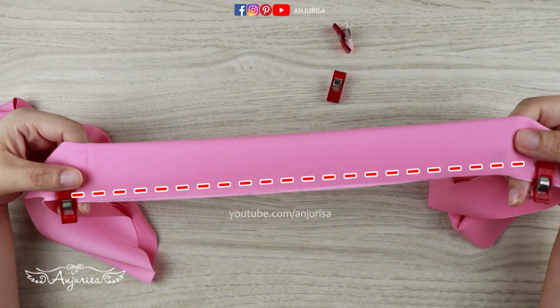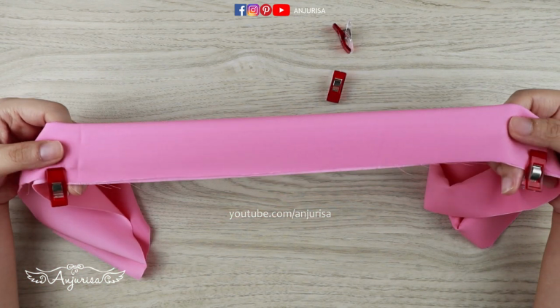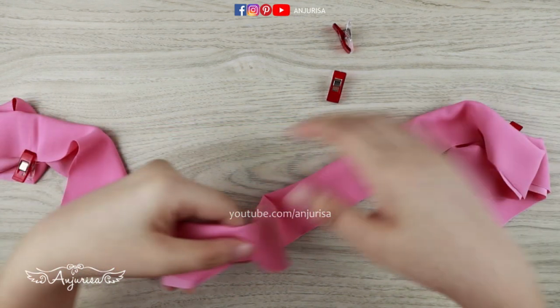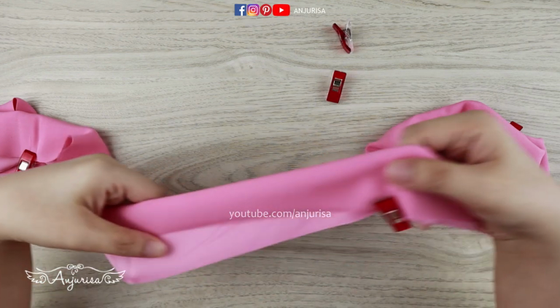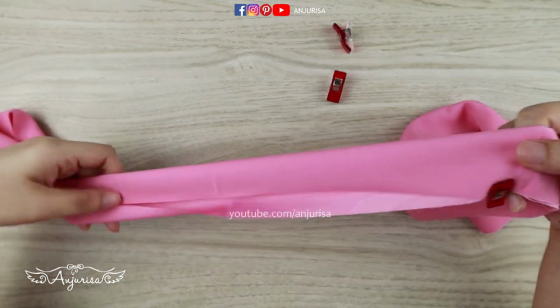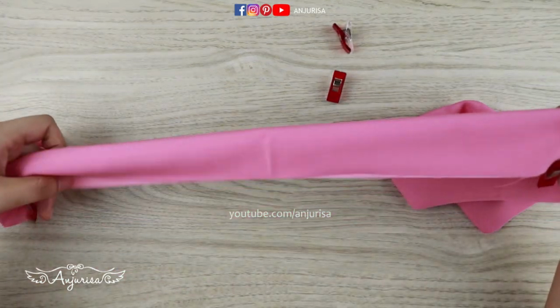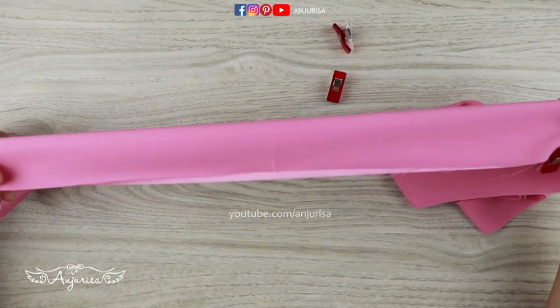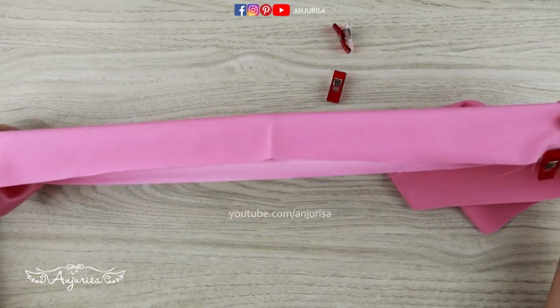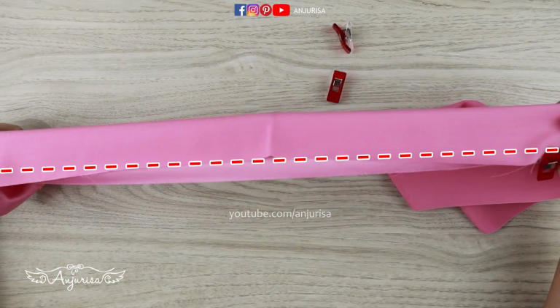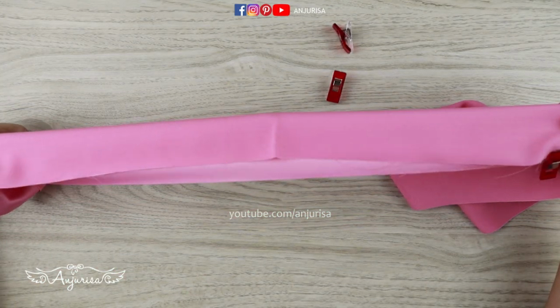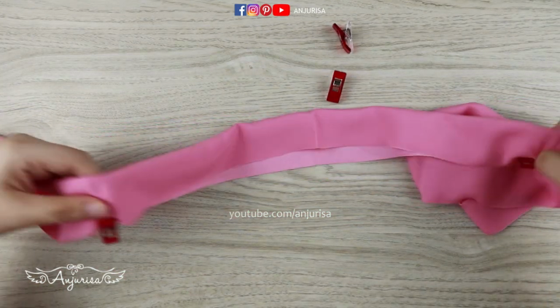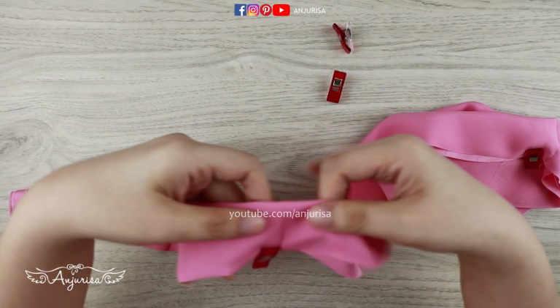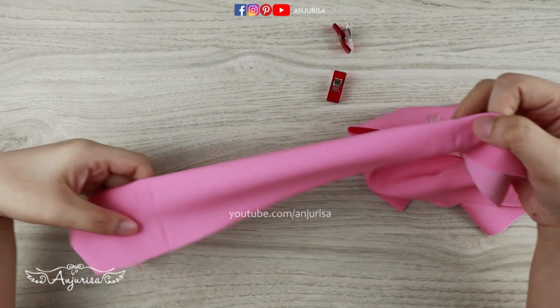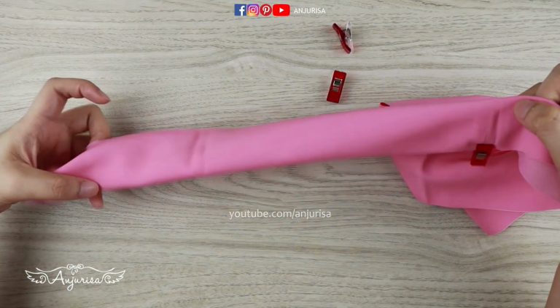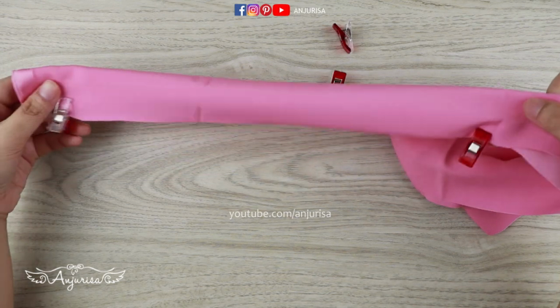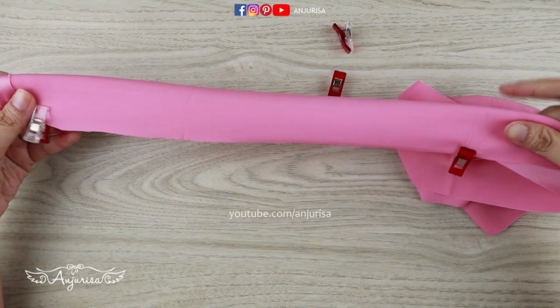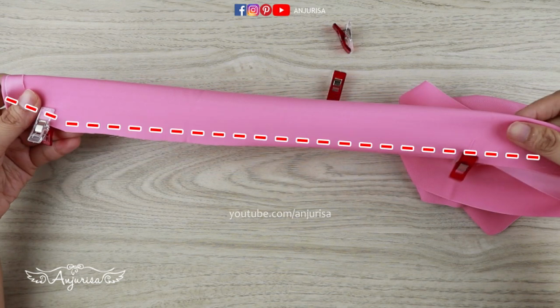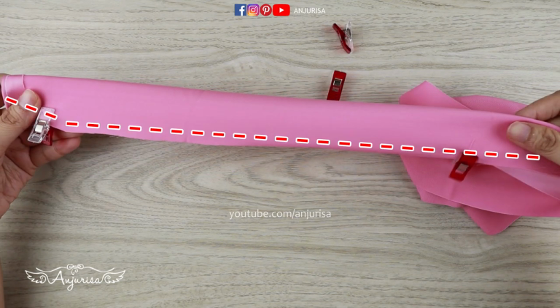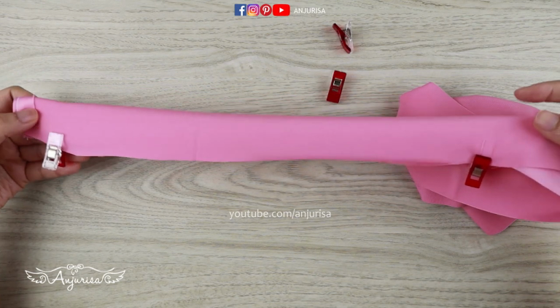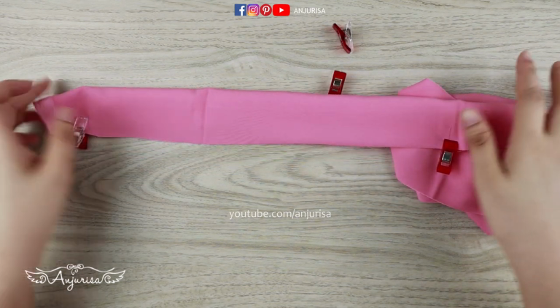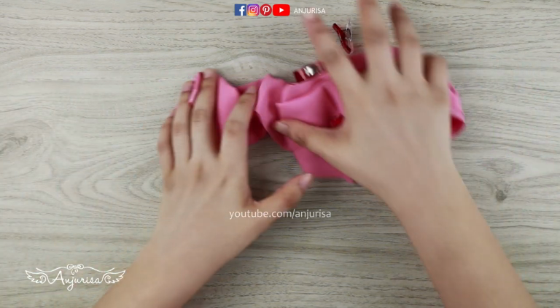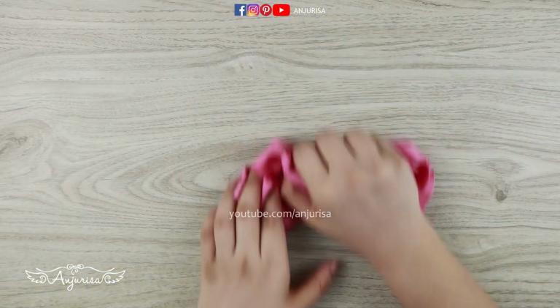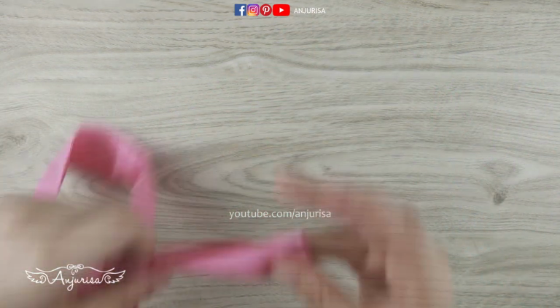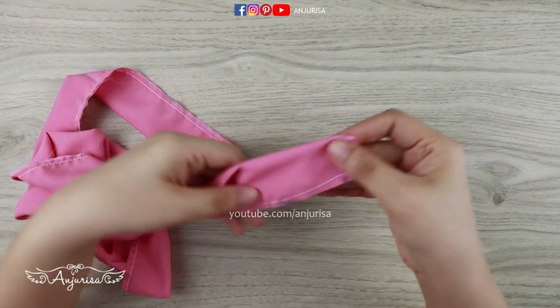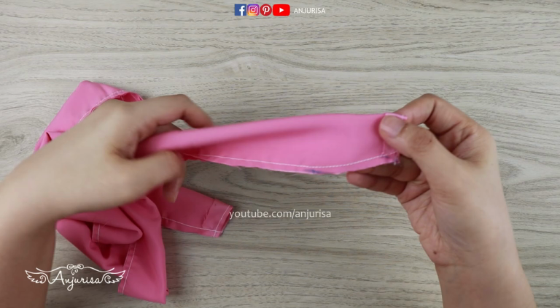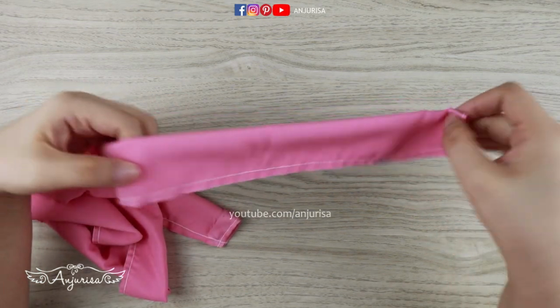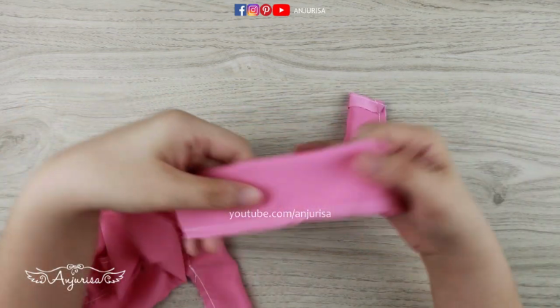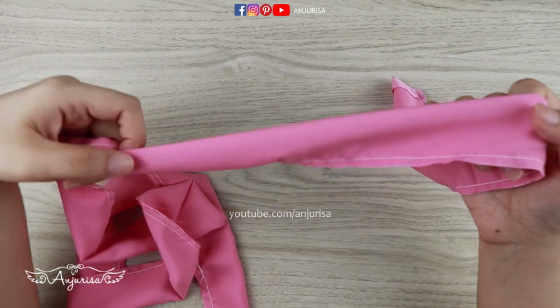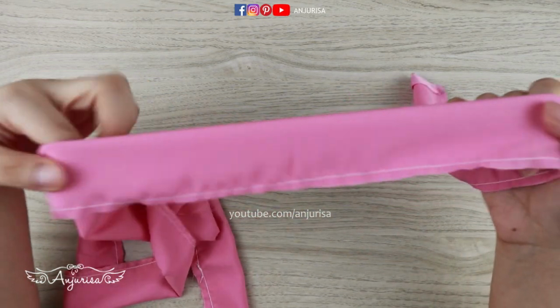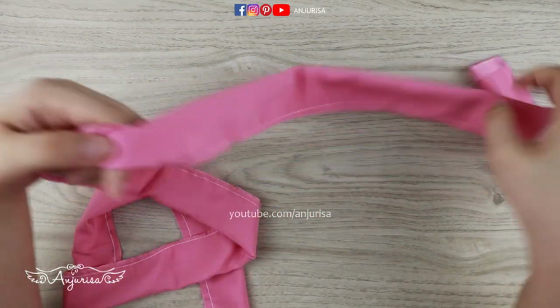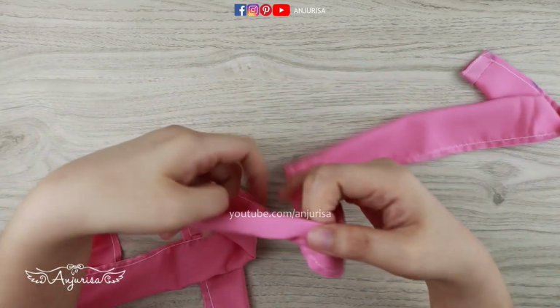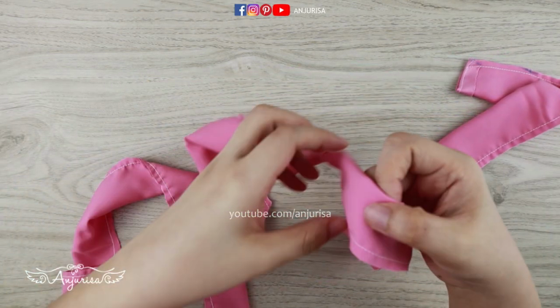We are going to sew along the fabric from one end to the other end. I use a 90-14 needle to sew this satin fabric. I've done sewing all along the fabric.